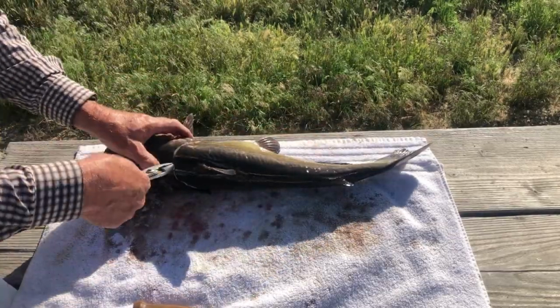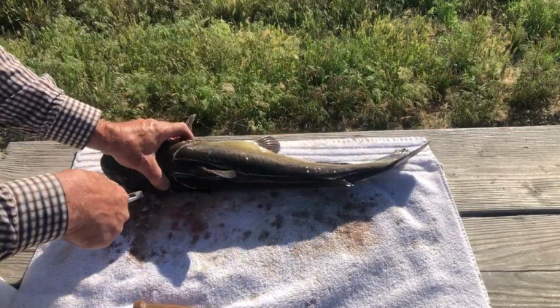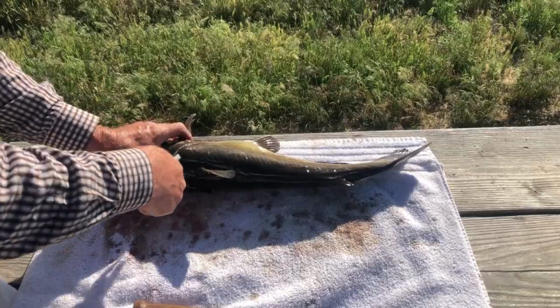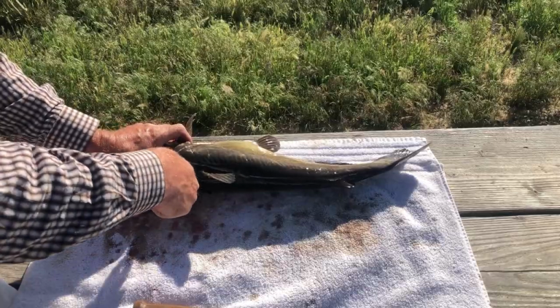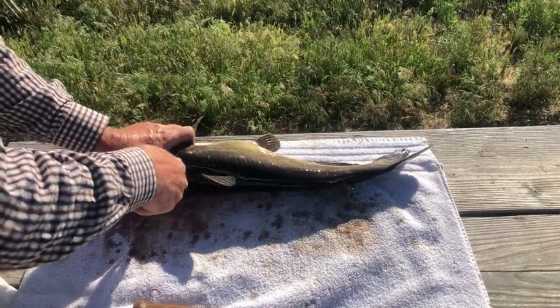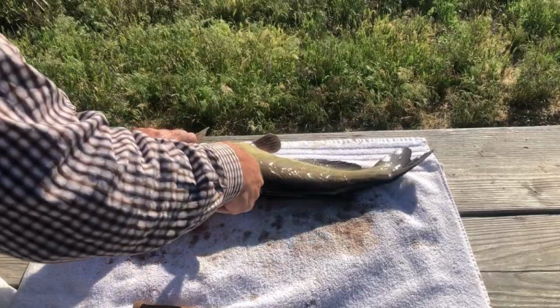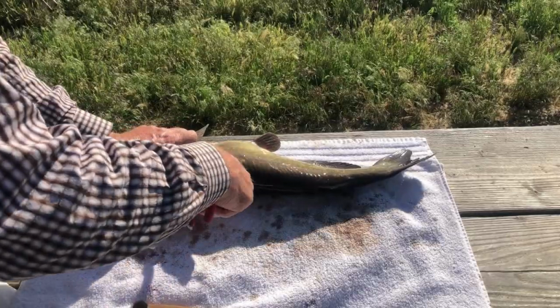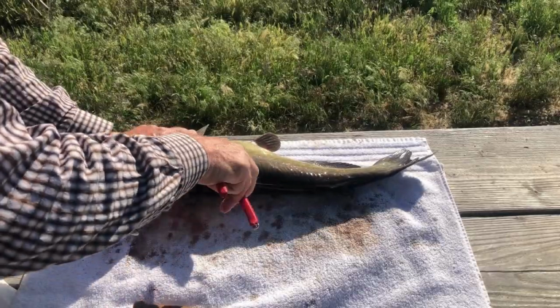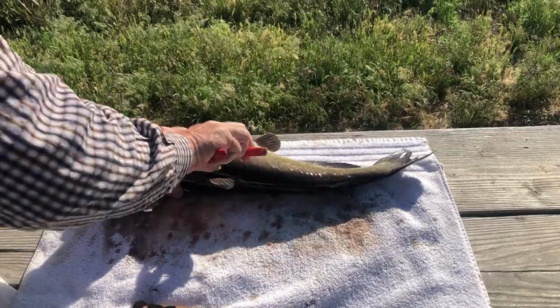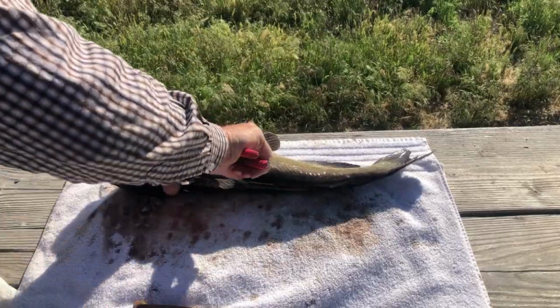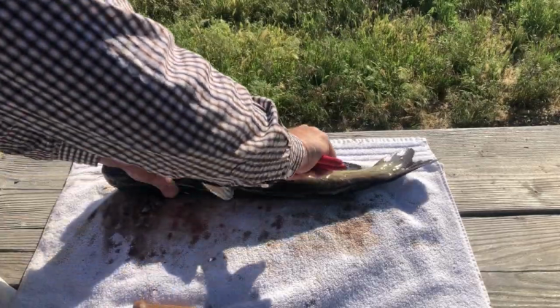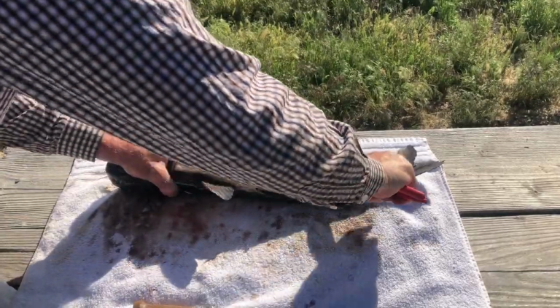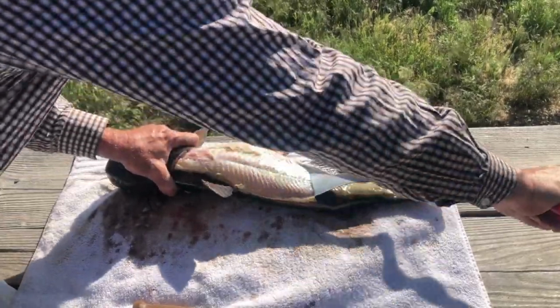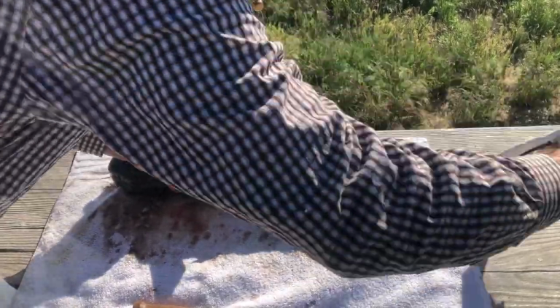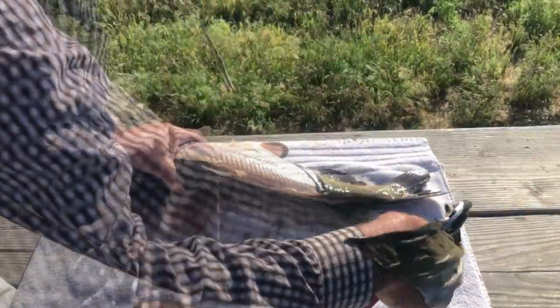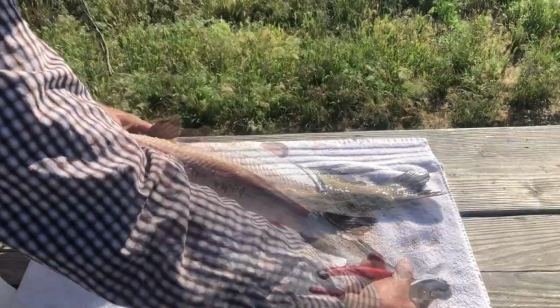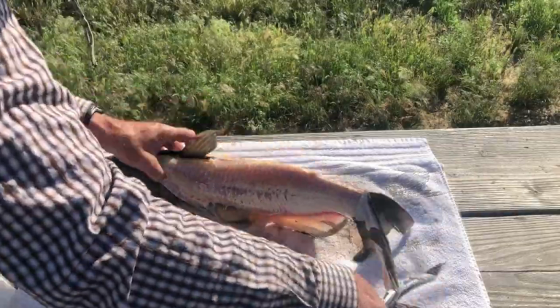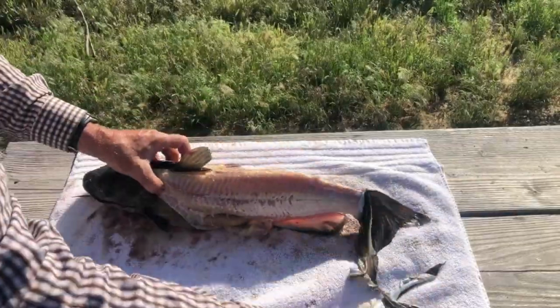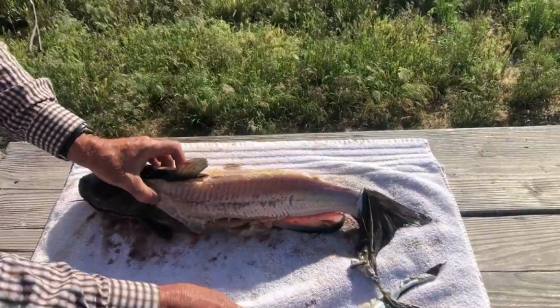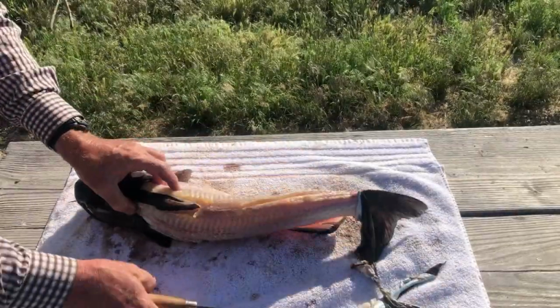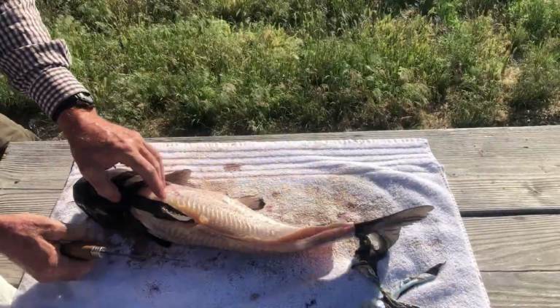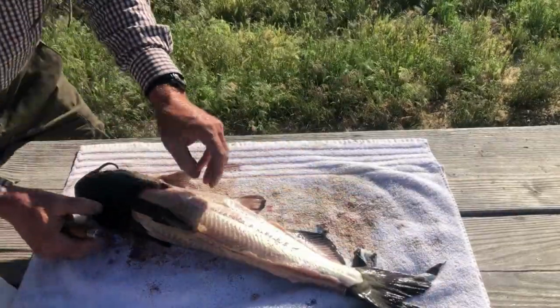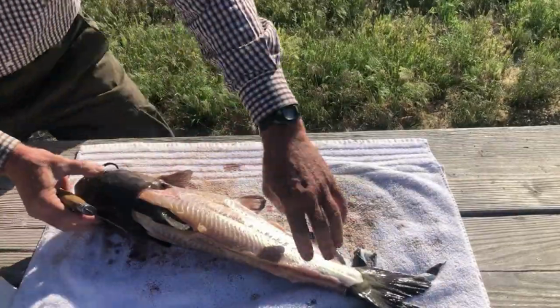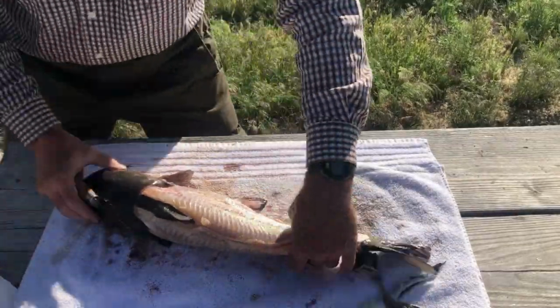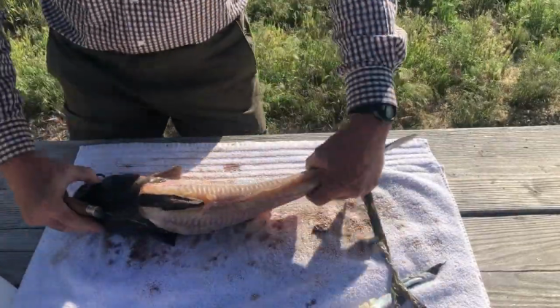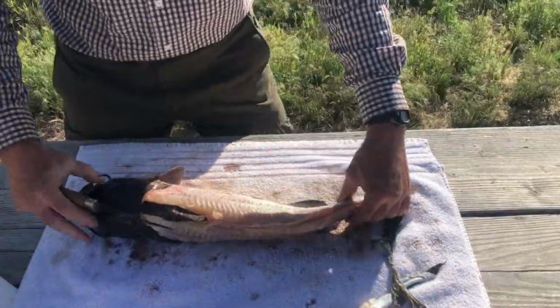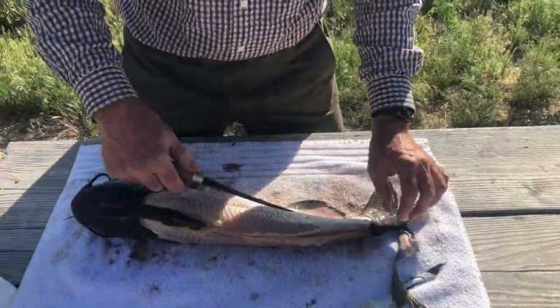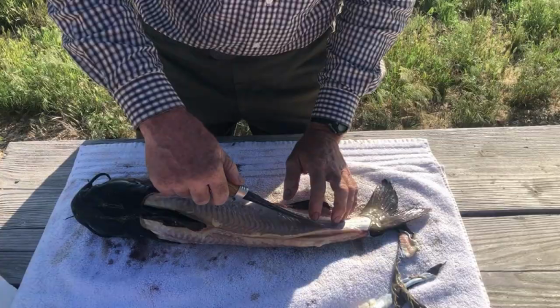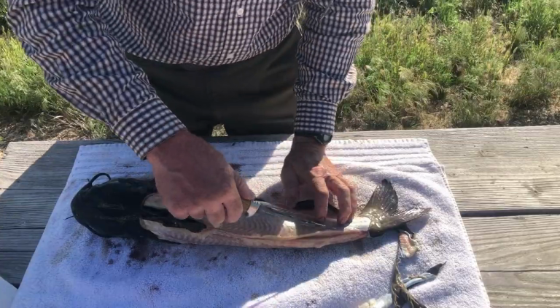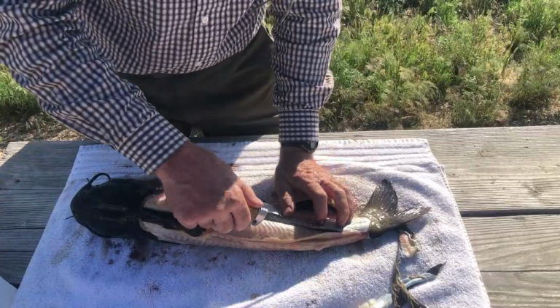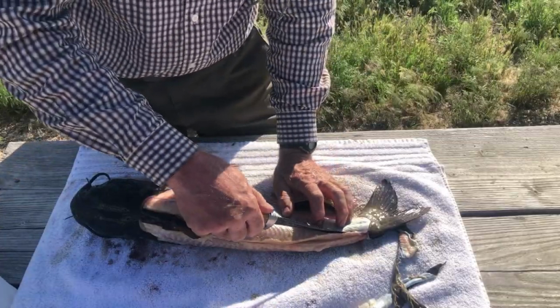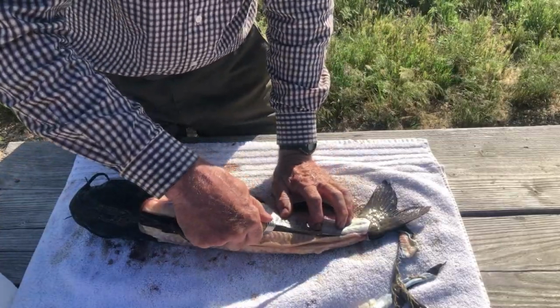A lot of people just take the fillet off and then cut the skin off, but I just pull the skin off. Okay, then I'm ready to fillet. There's quite a bit of belly or back fat here.